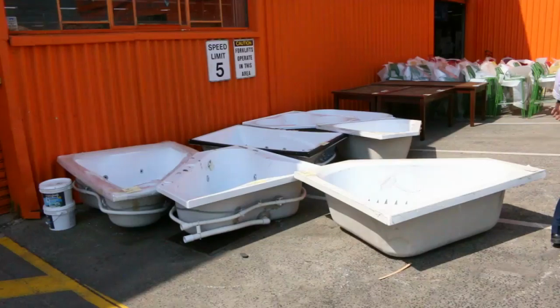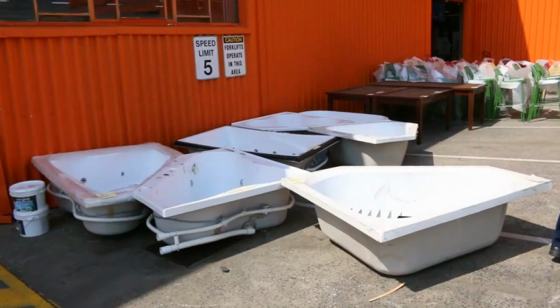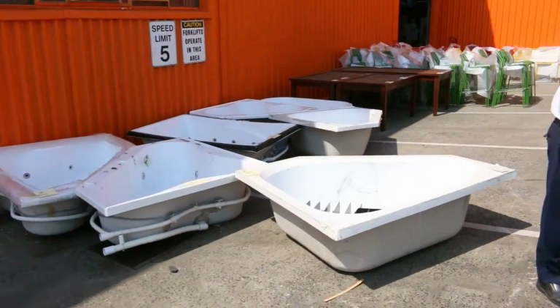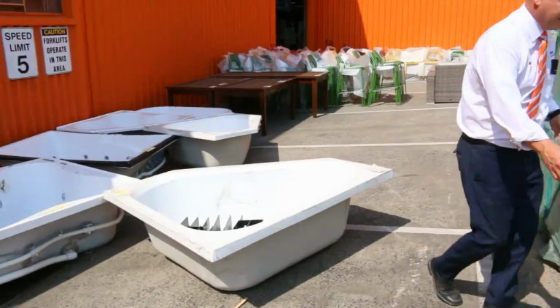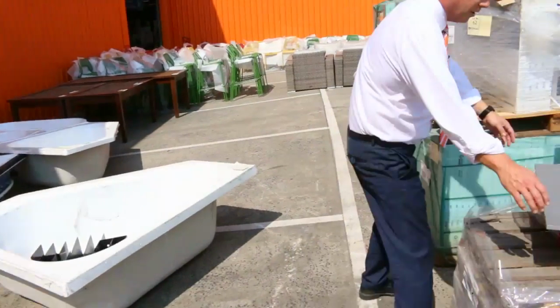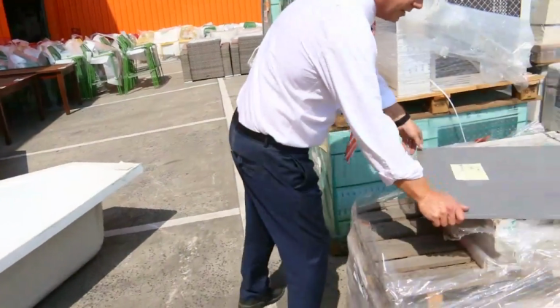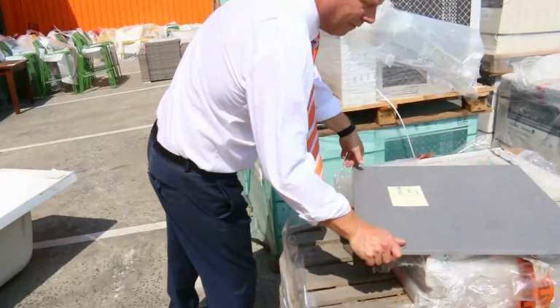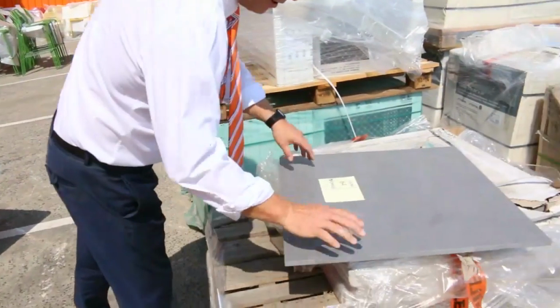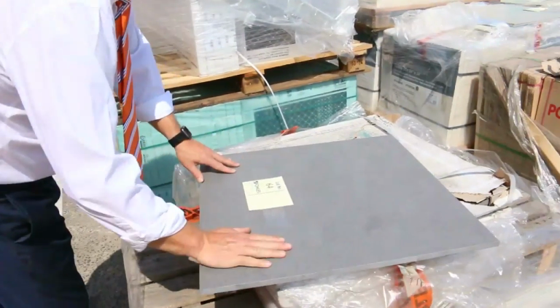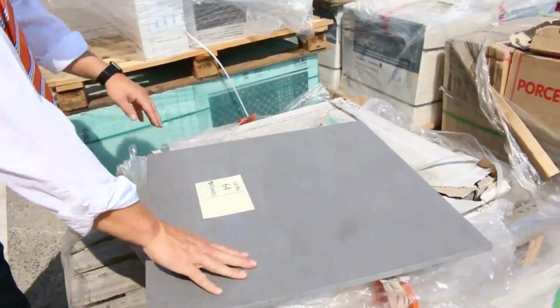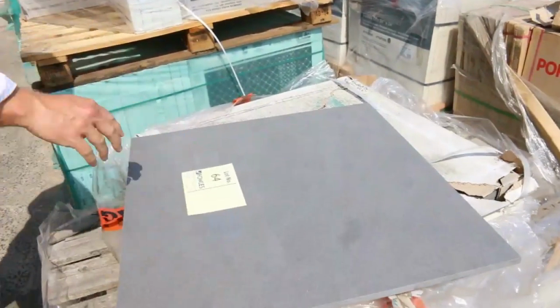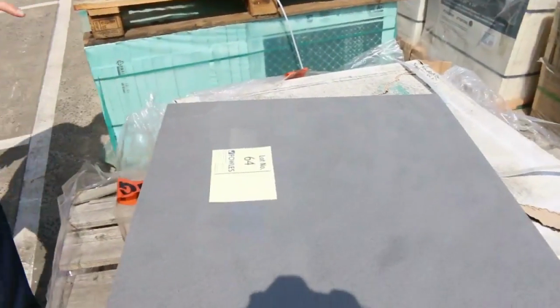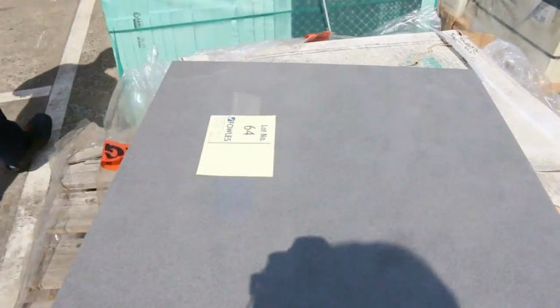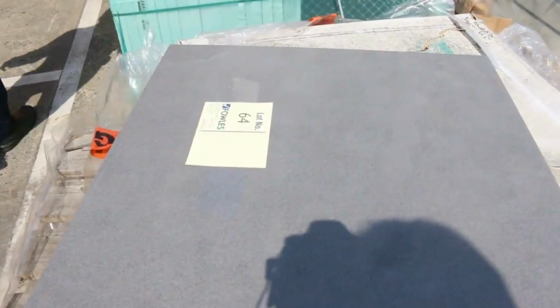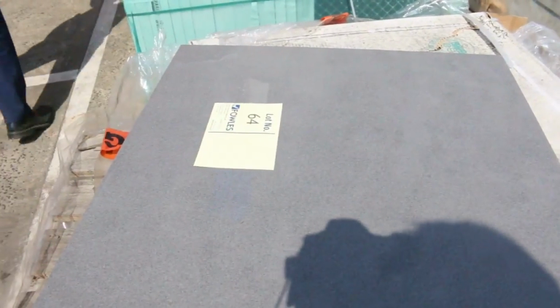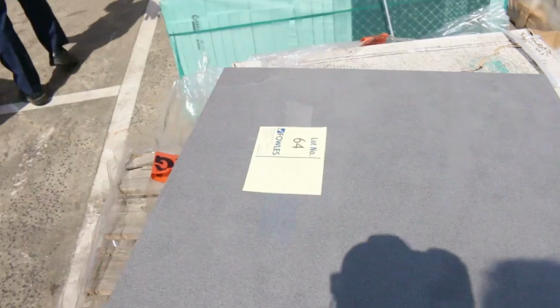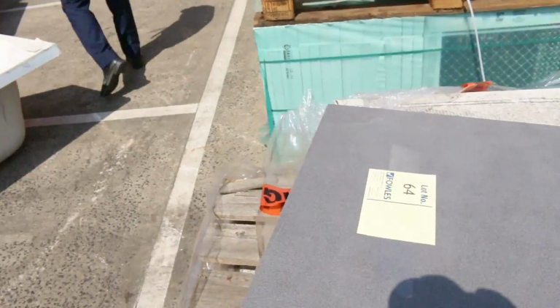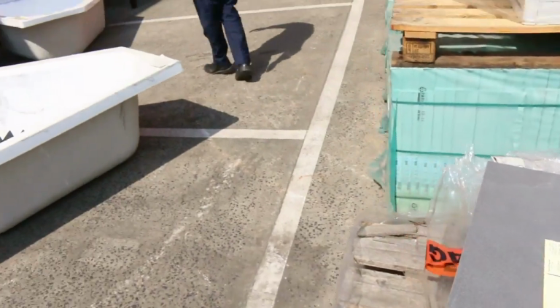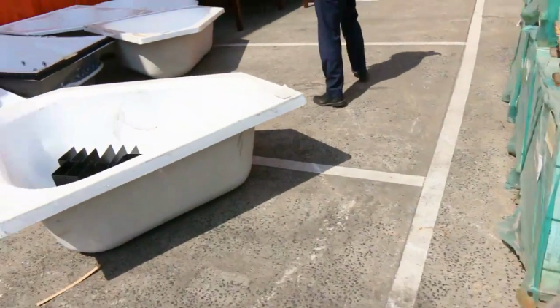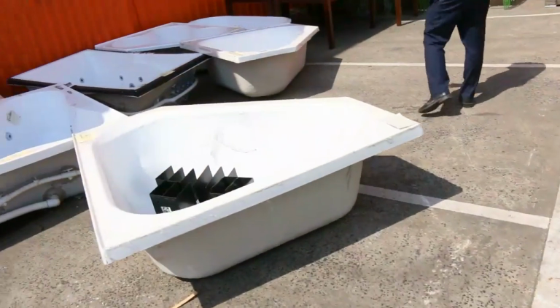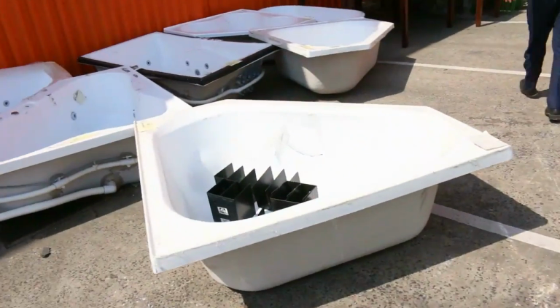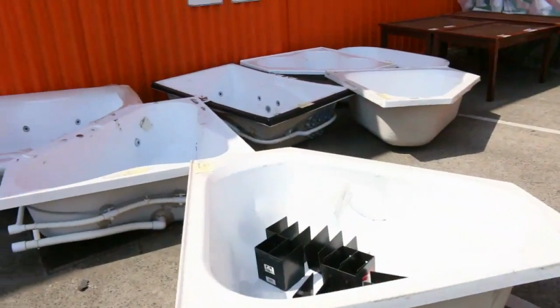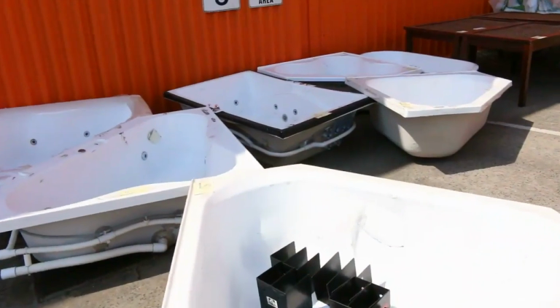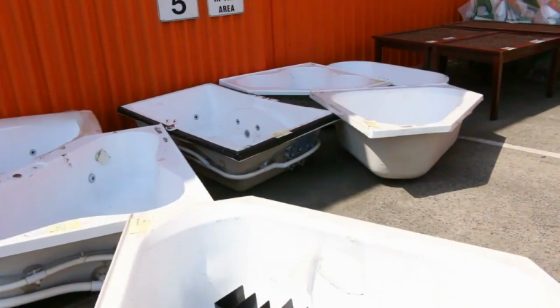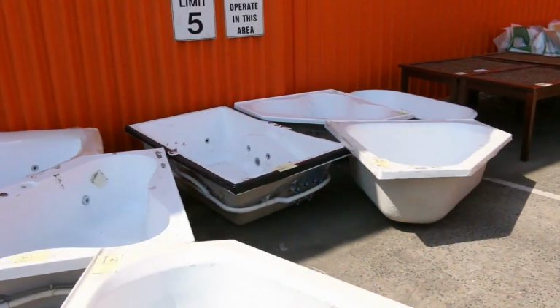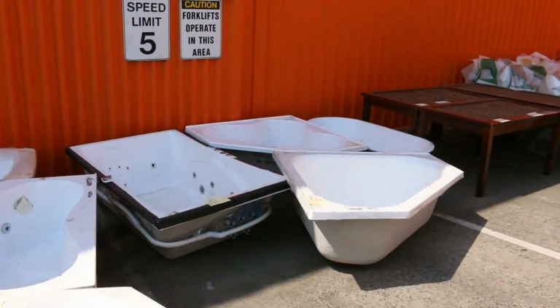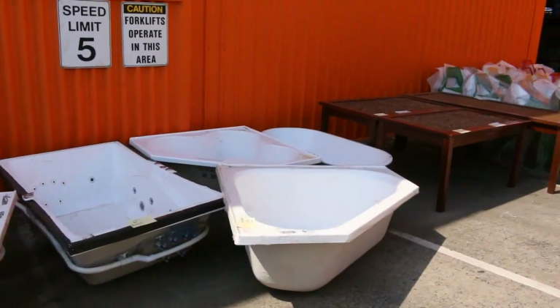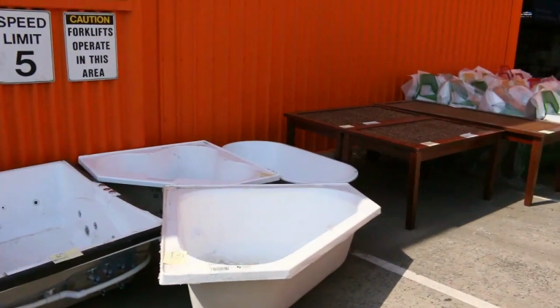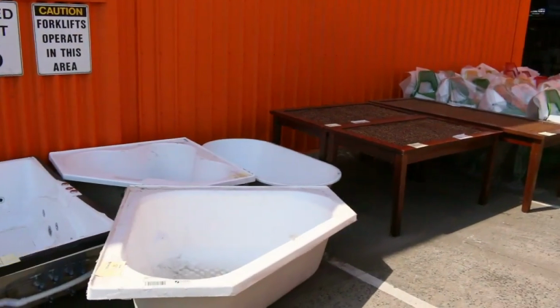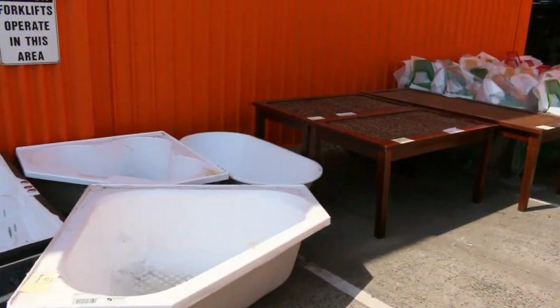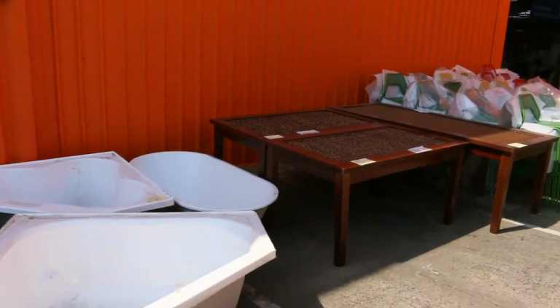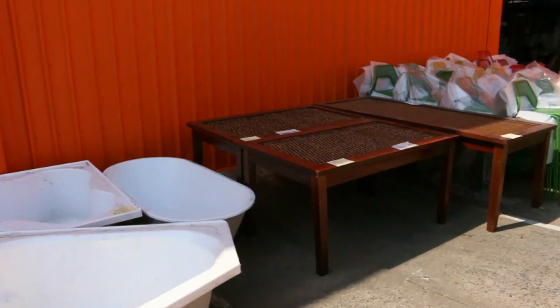That's a nice lot to walk past — Lot 64. Have a look at those. Beautiful charcoal sort of tiles in Lot 64. And yeah, some Australian made baths there, and a couple of mahogany tables.